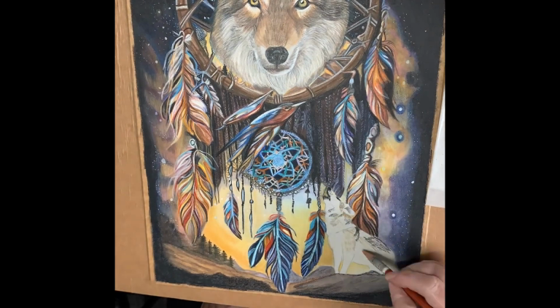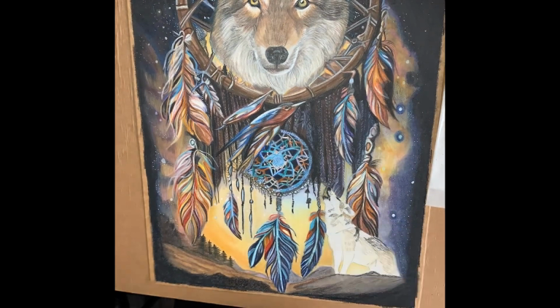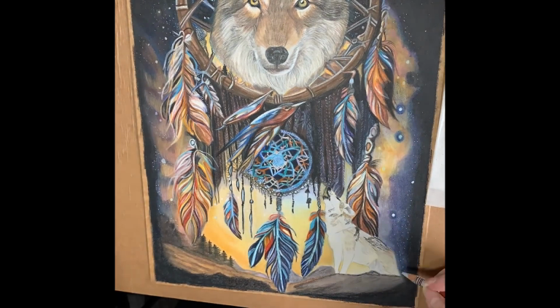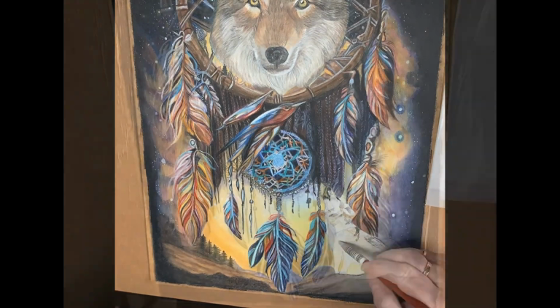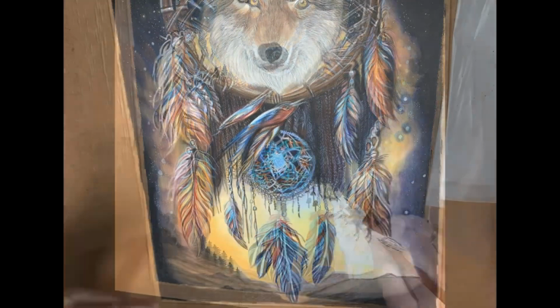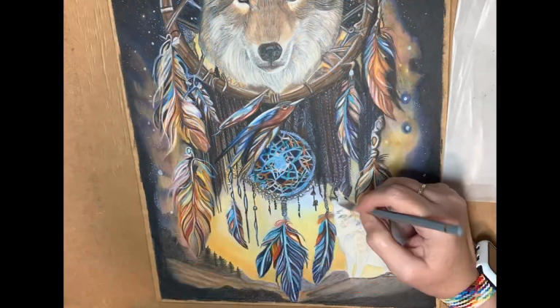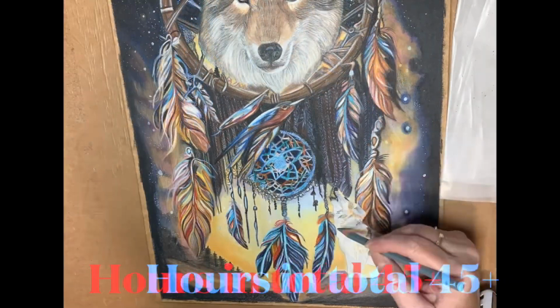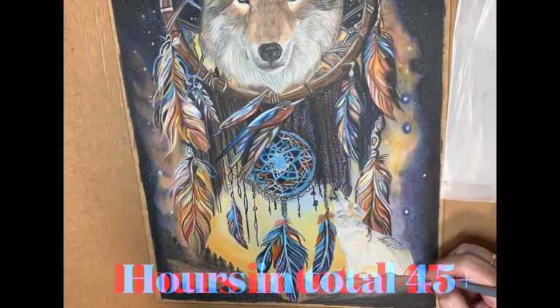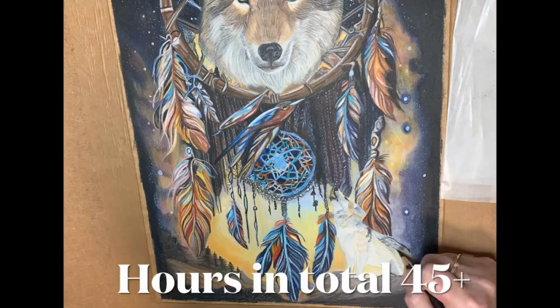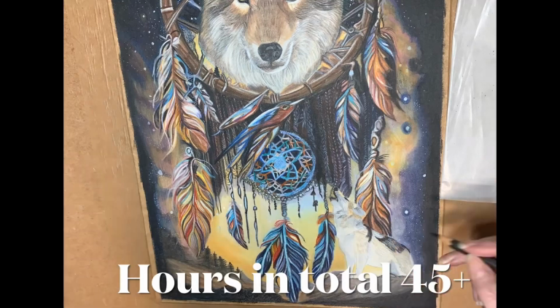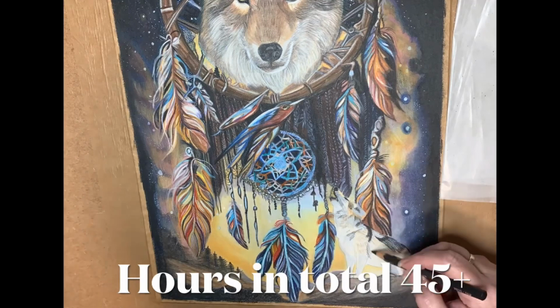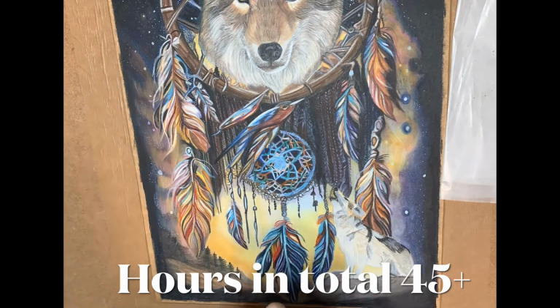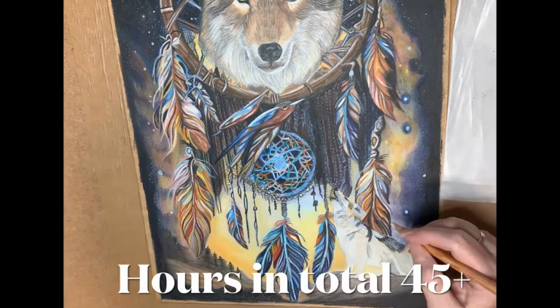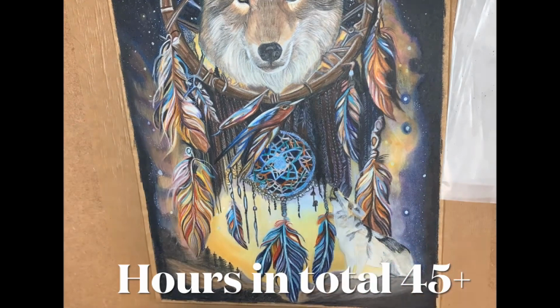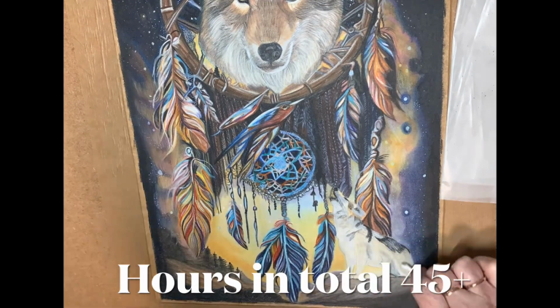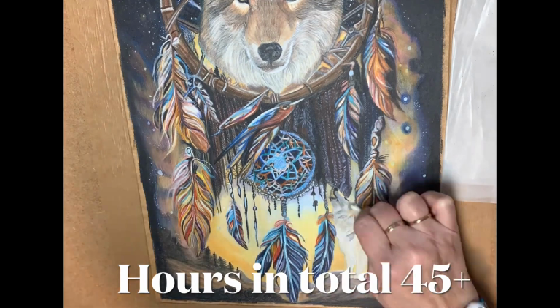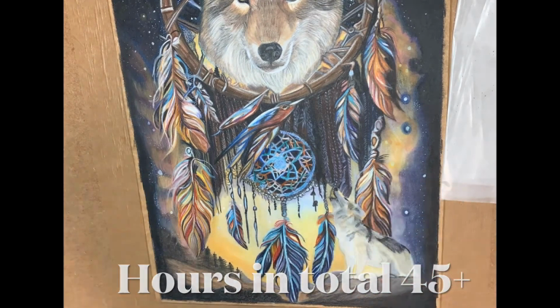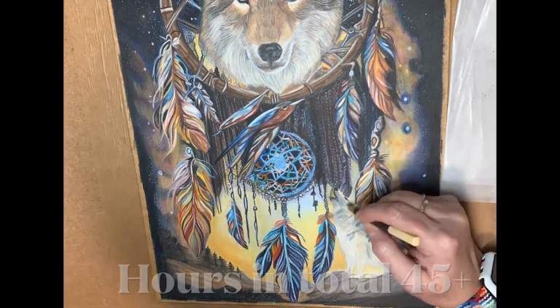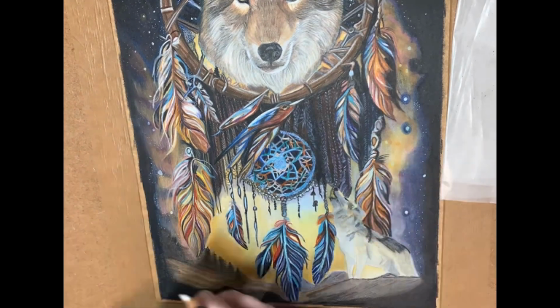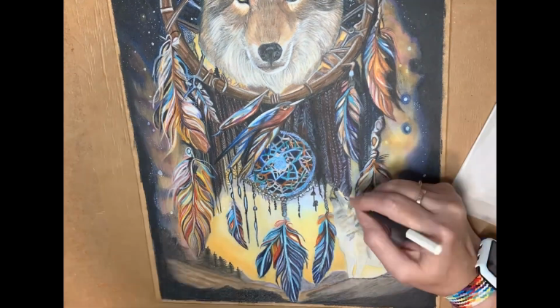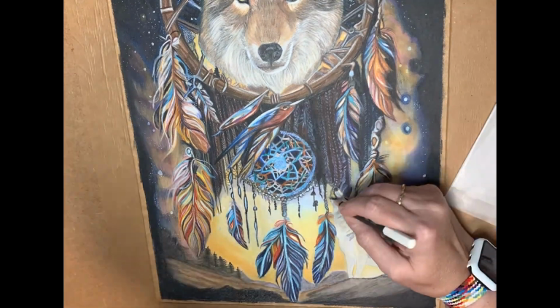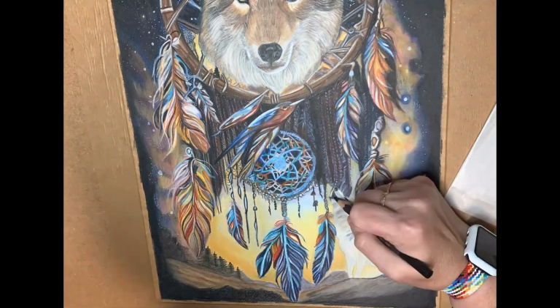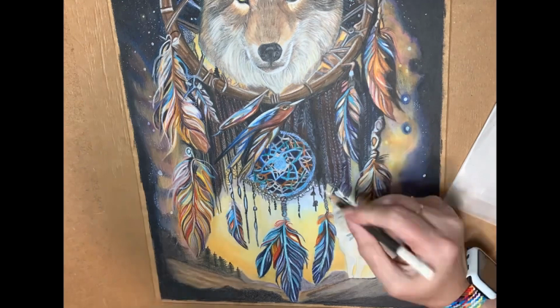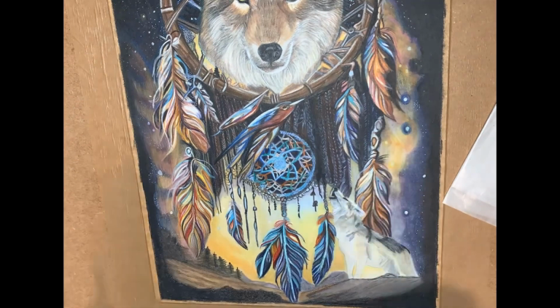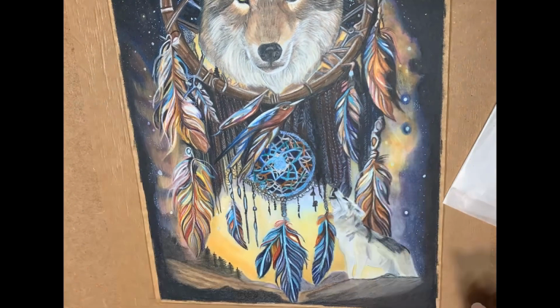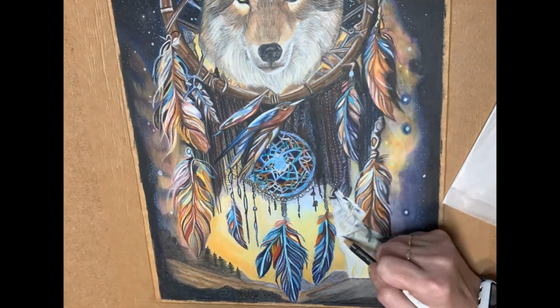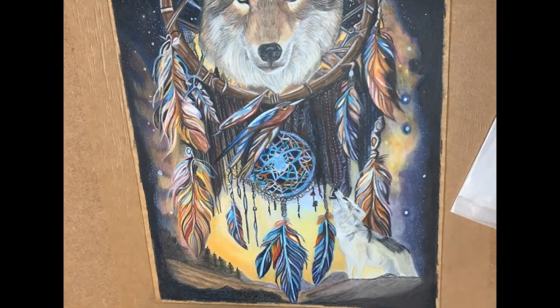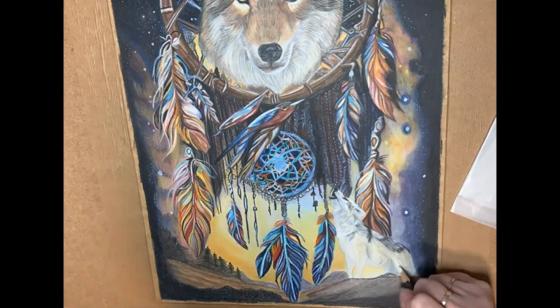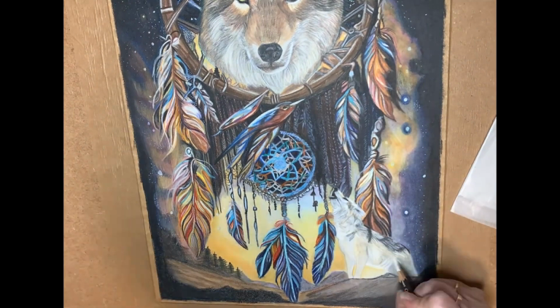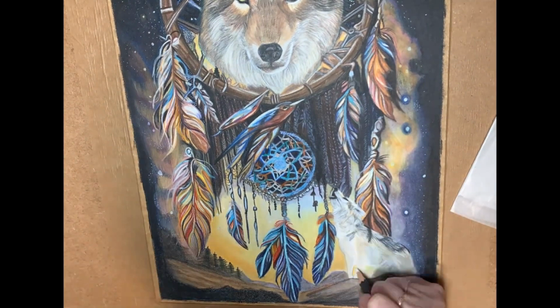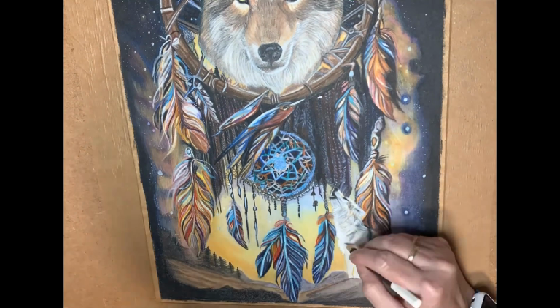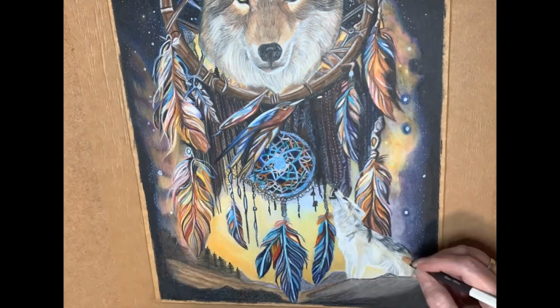The final part of this portrait was to incorporate a second Howling Wolf in the corner. This pulls the portrait all together and really gives it that final piece.